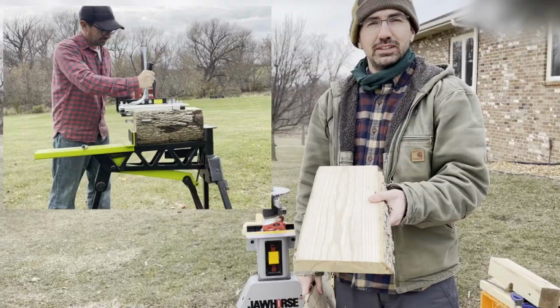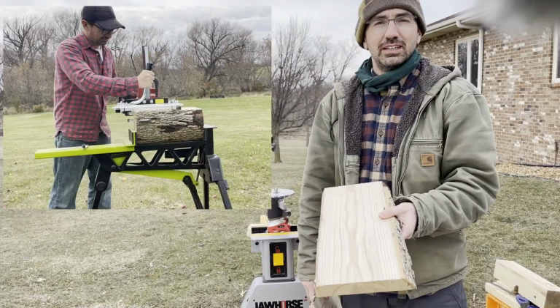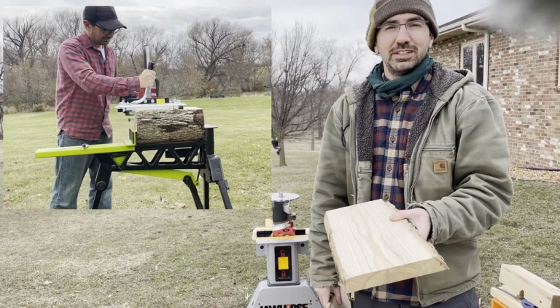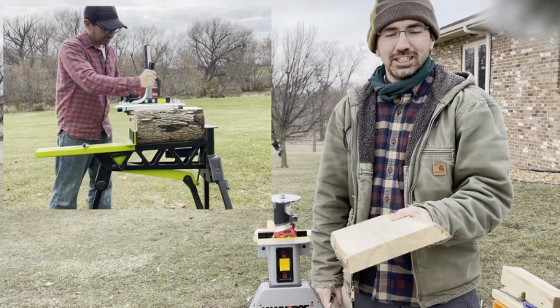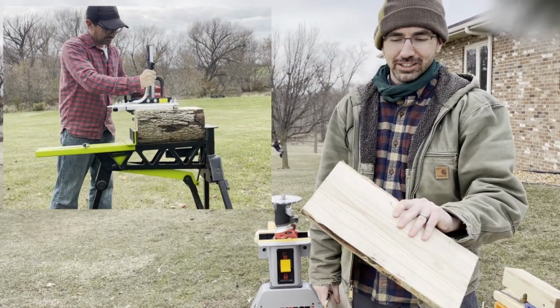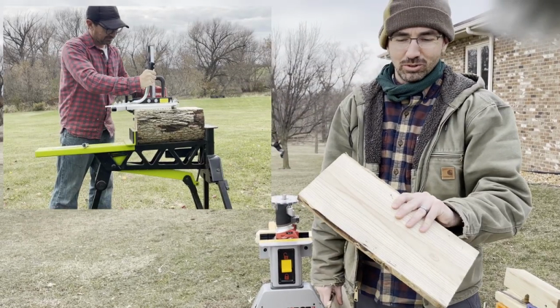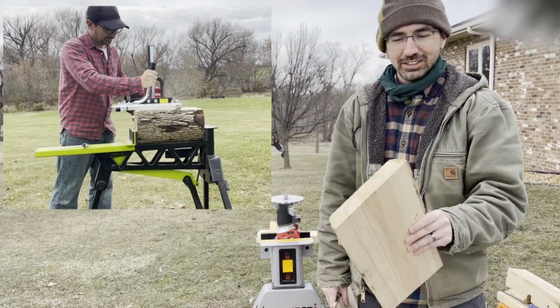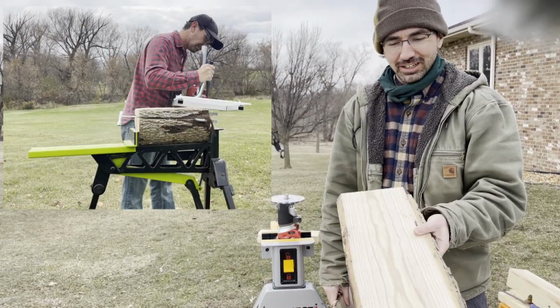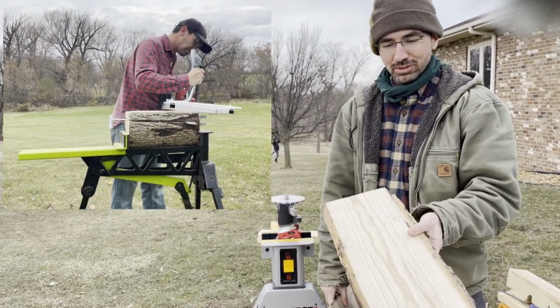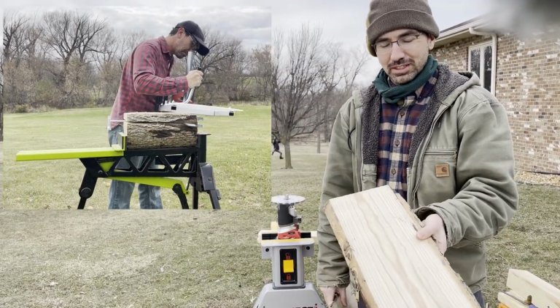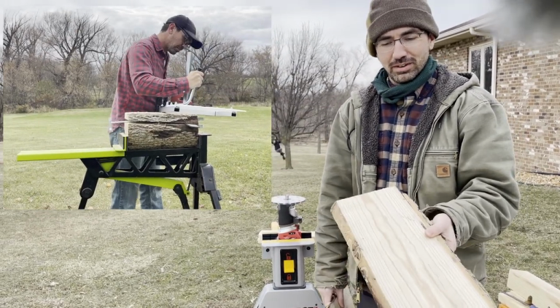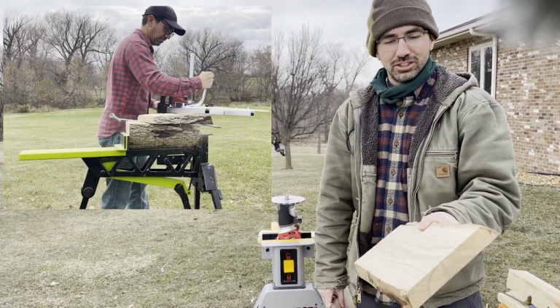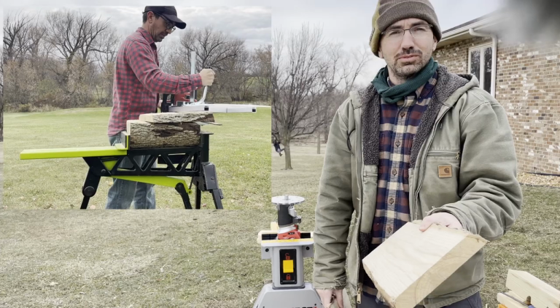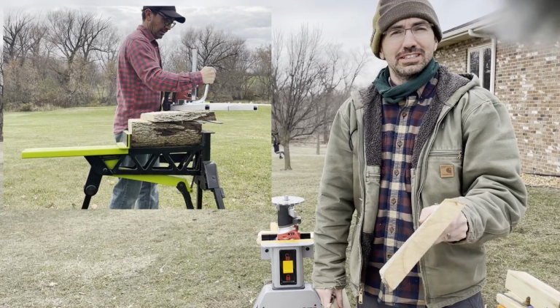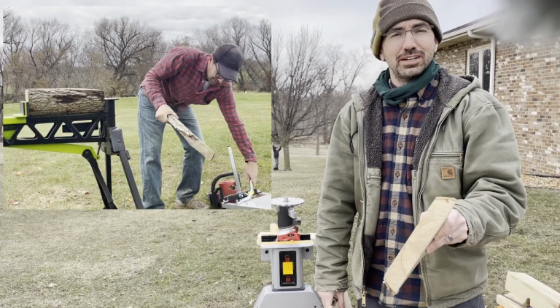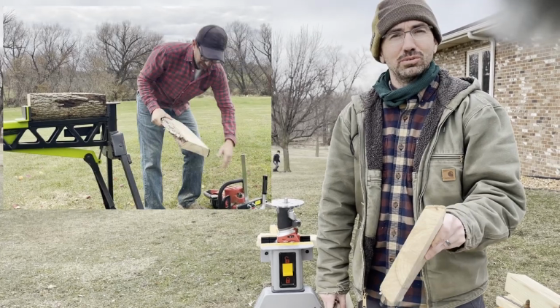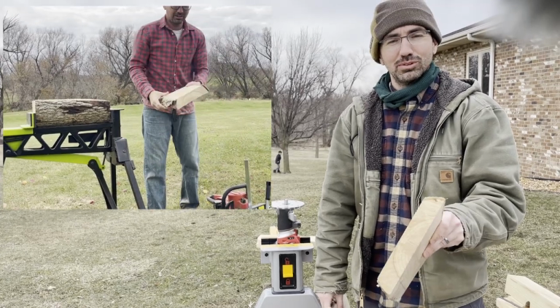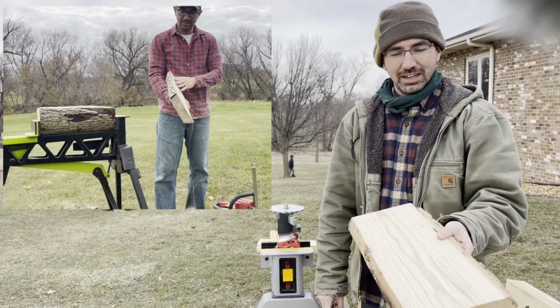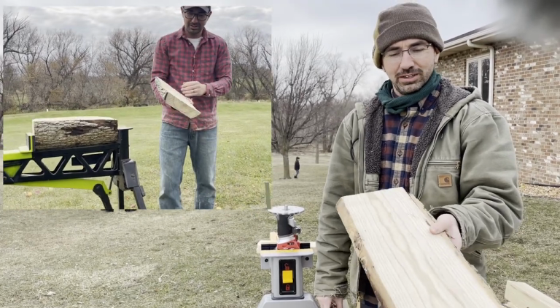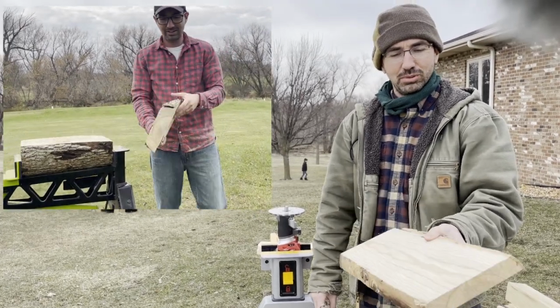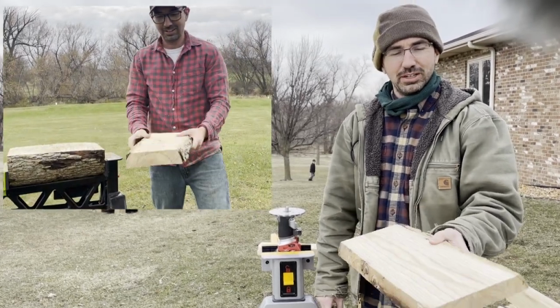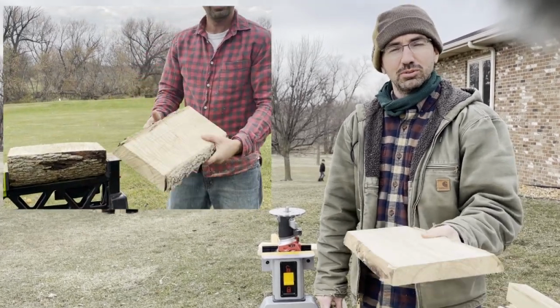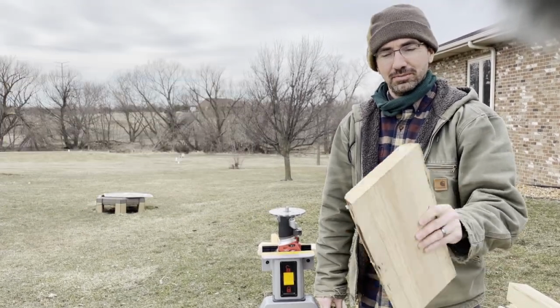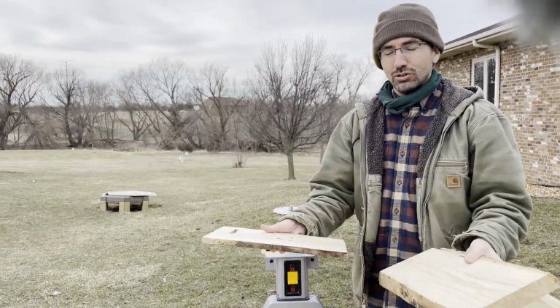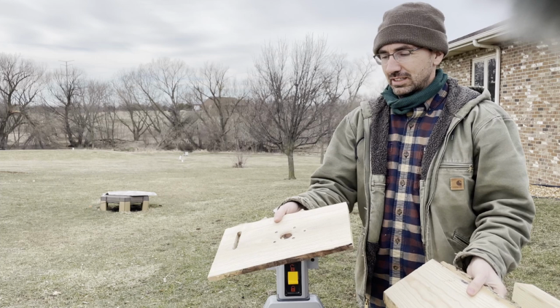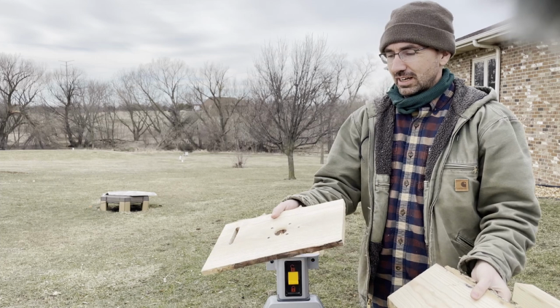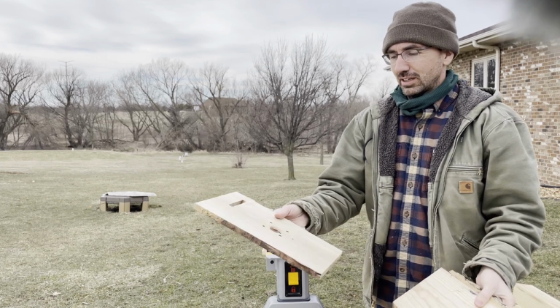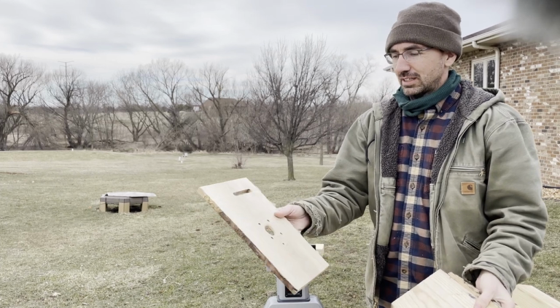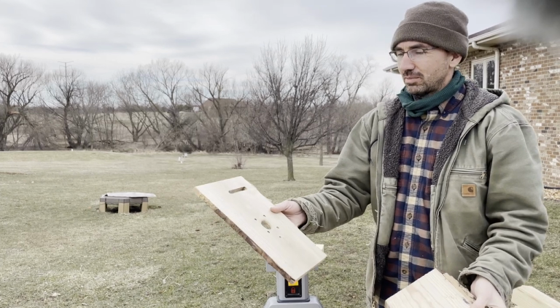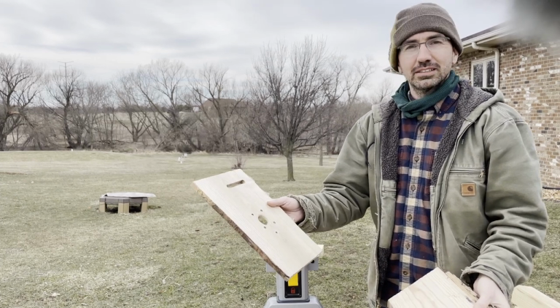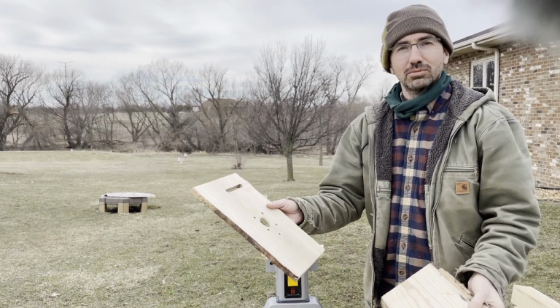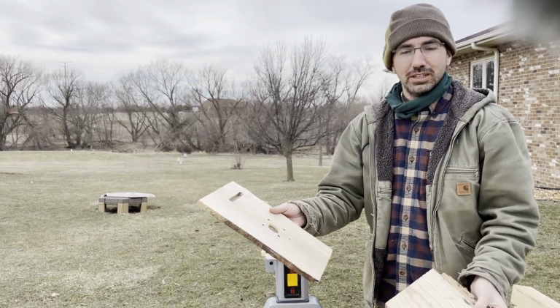With the Milwaukee M18 chainsaw, I milled a piece of ash just for fun to see if I could do it with that tool, and then I ran it through the planer to make it smooth. I did two pieces and with the other piece I made this little router table.